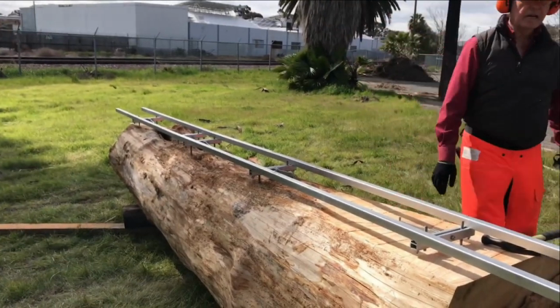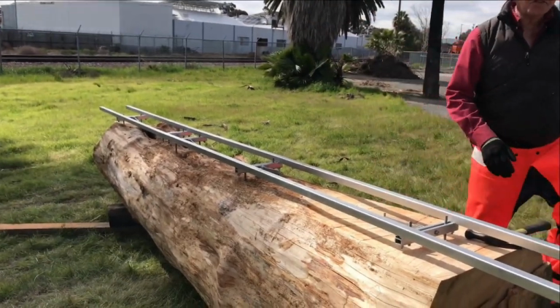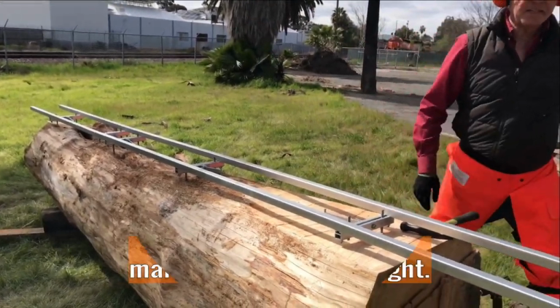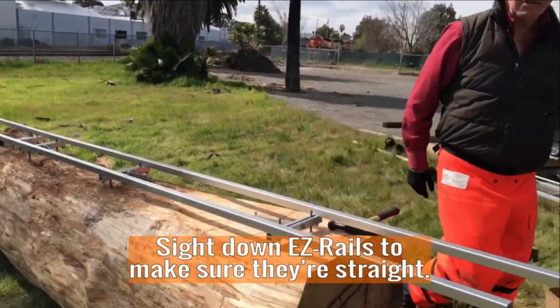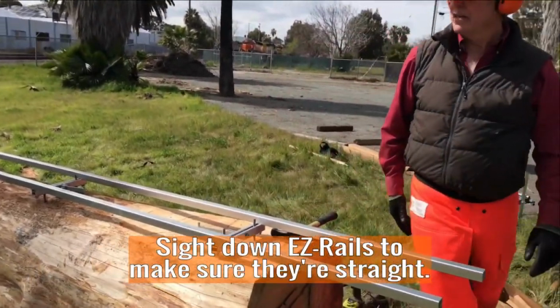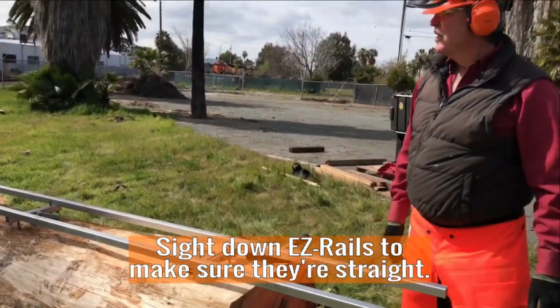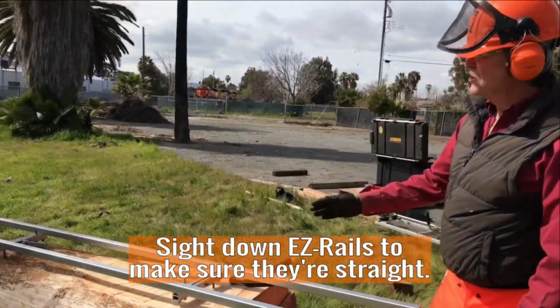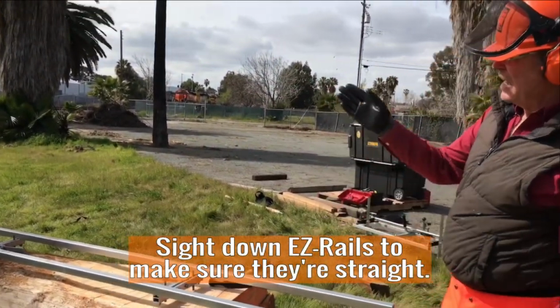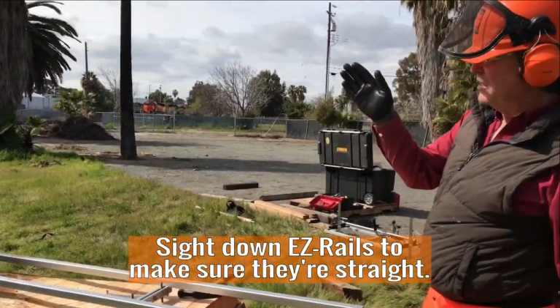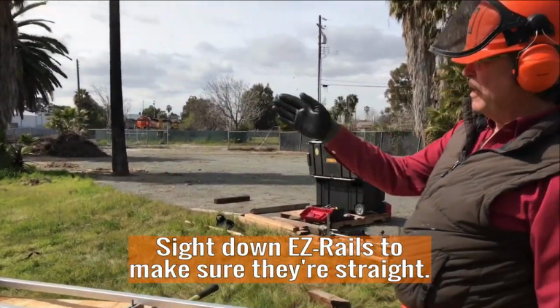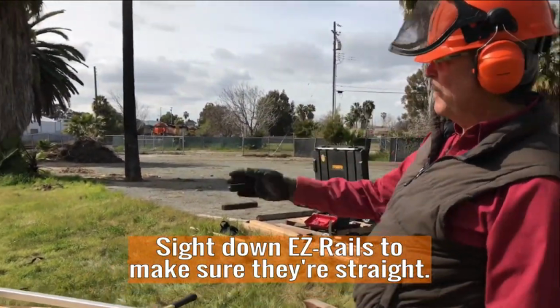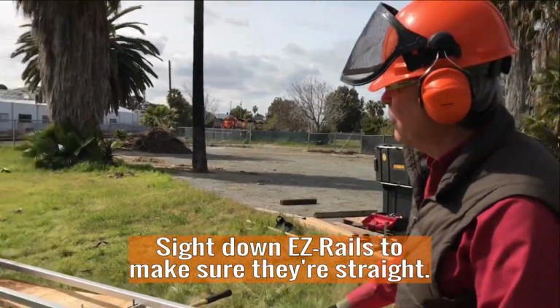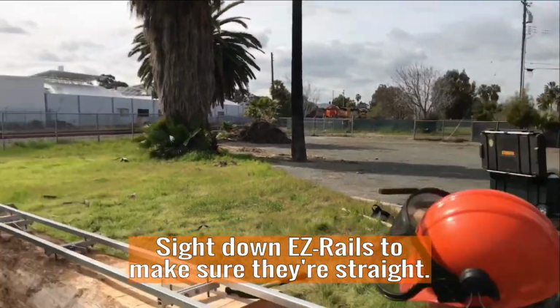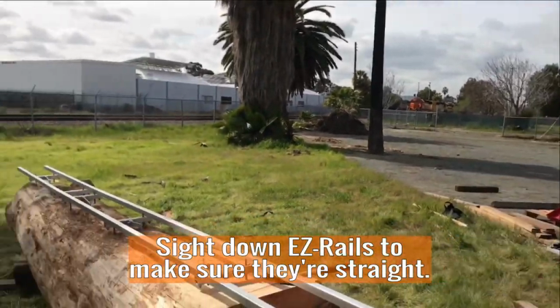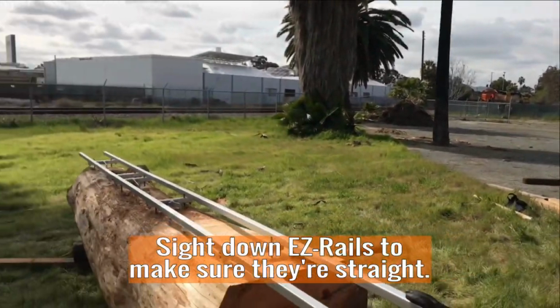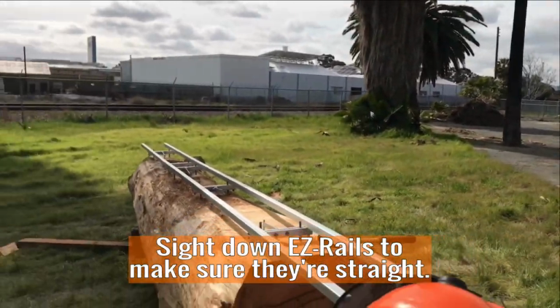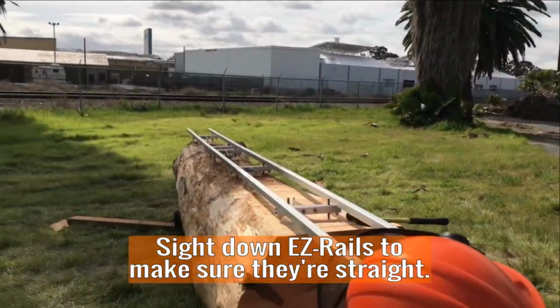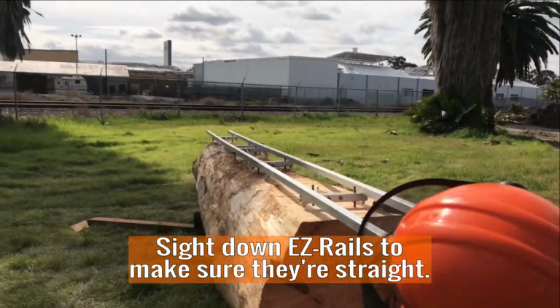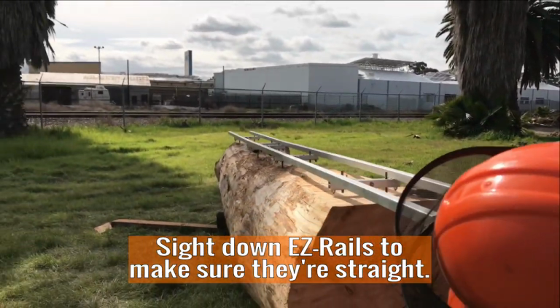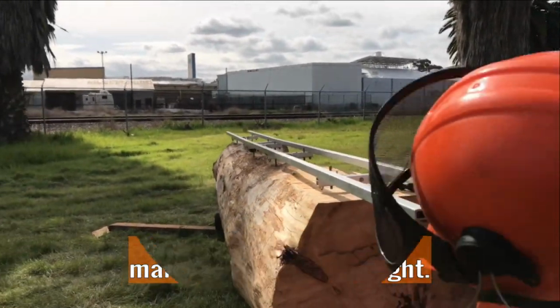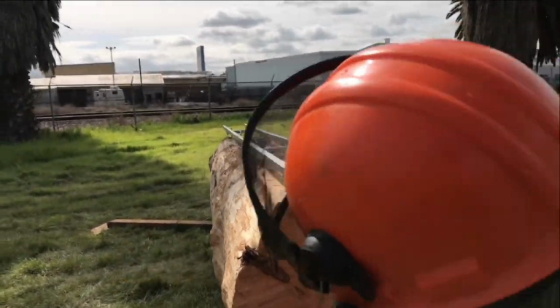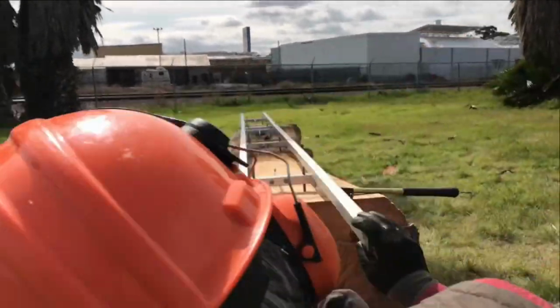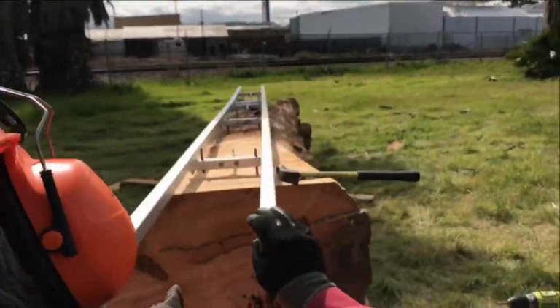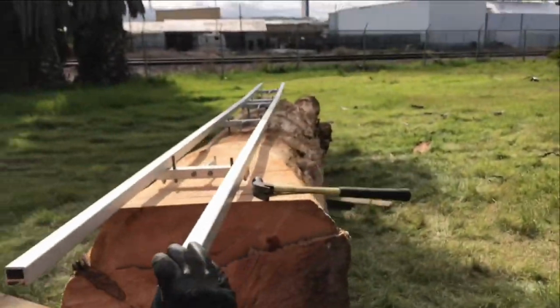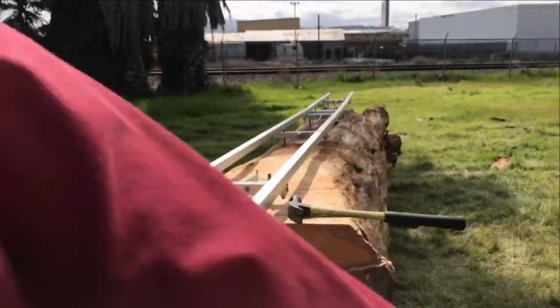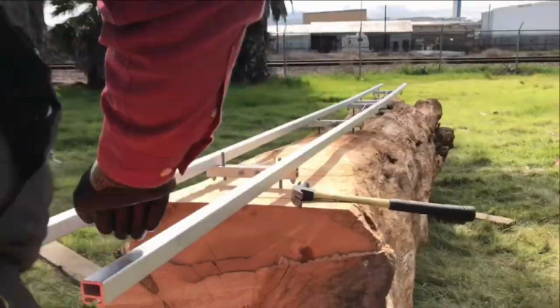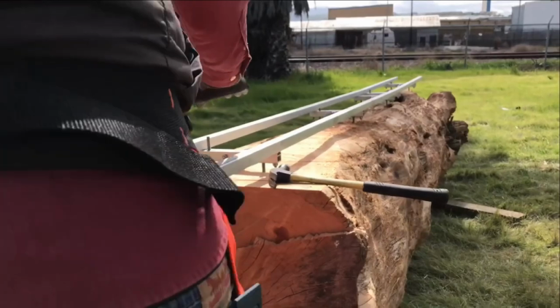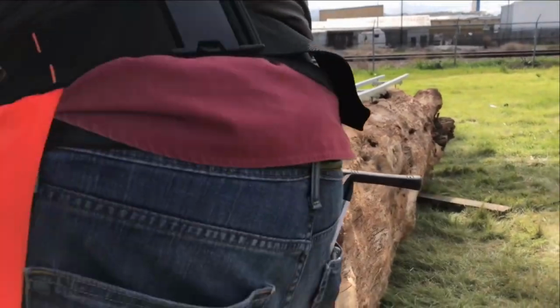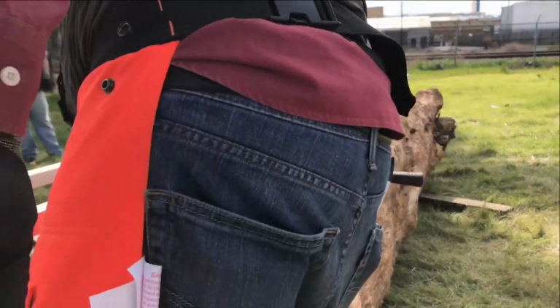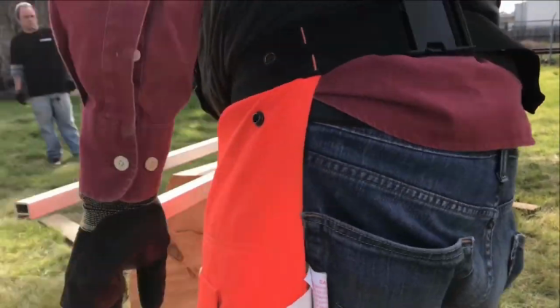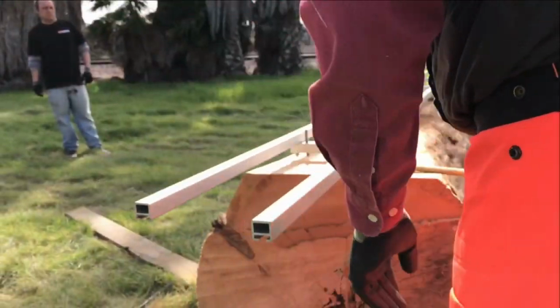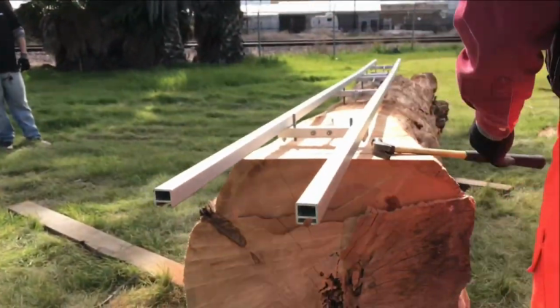Now you should sight down the Easy Rails and make sure it looks straight, and check which ones need to come up a little bit before you hammer down the dogs.